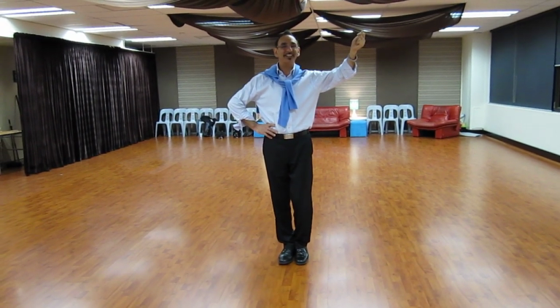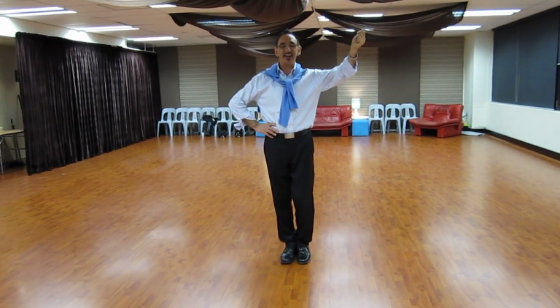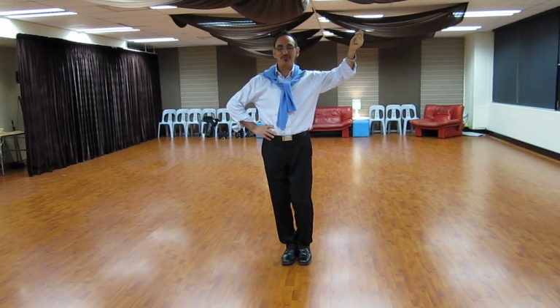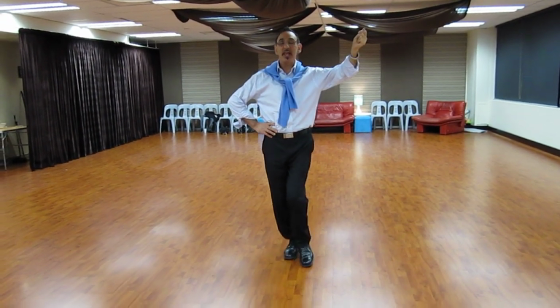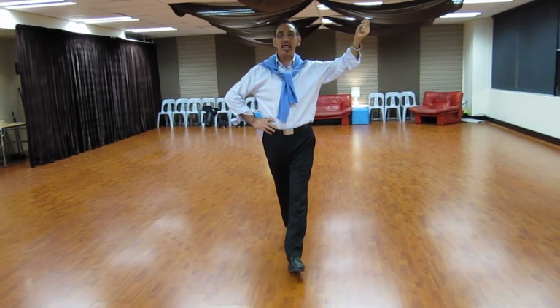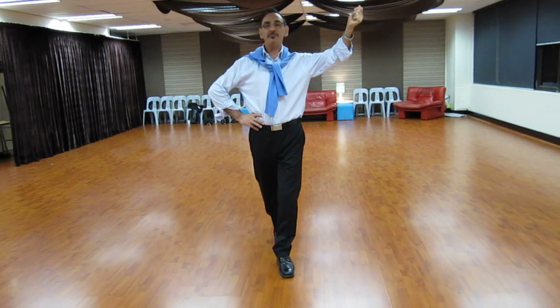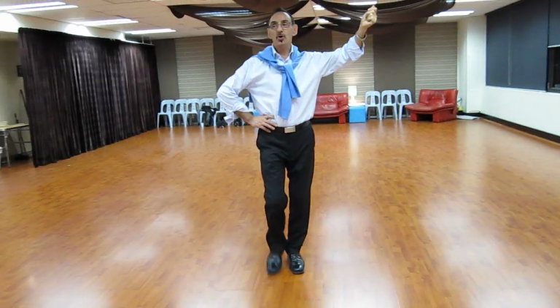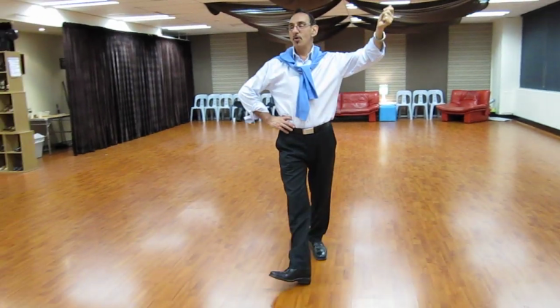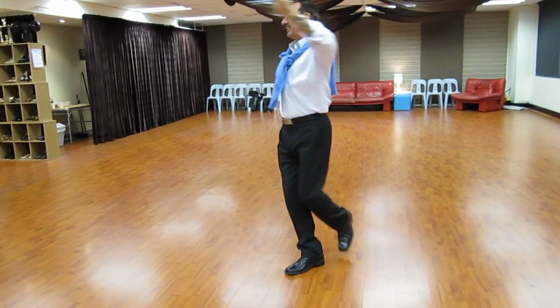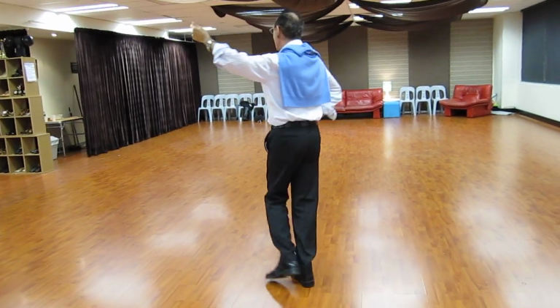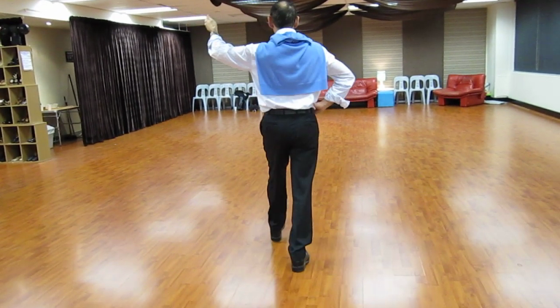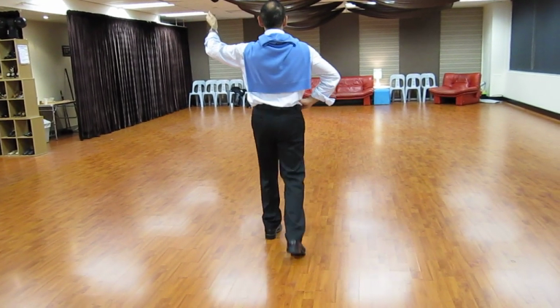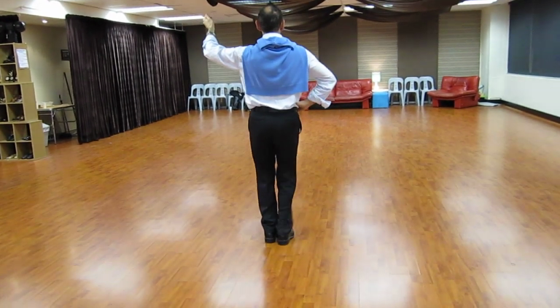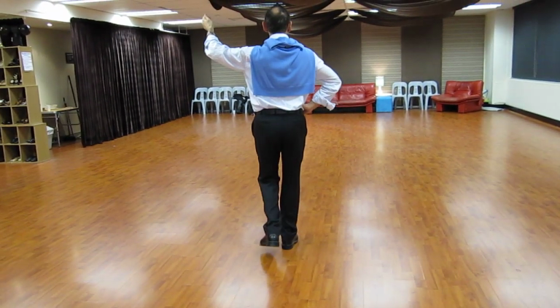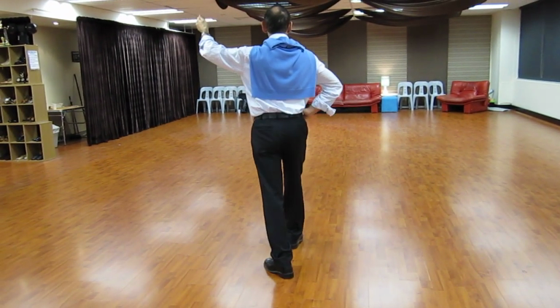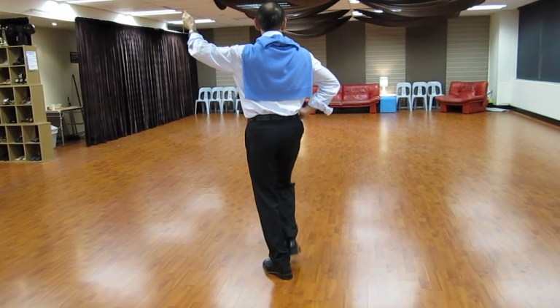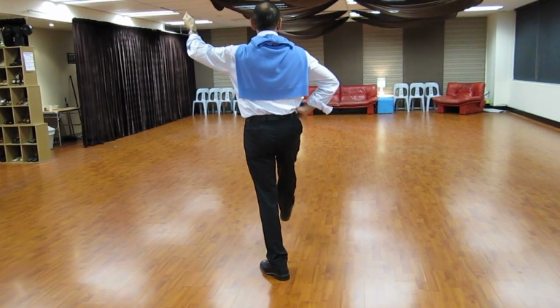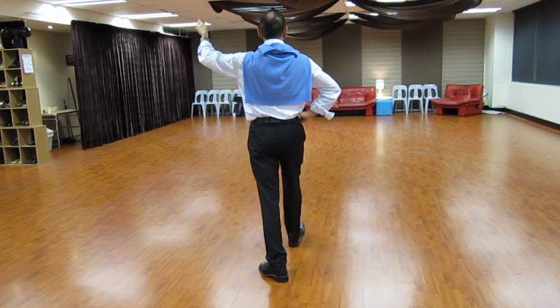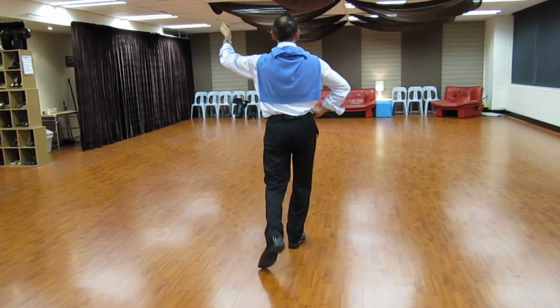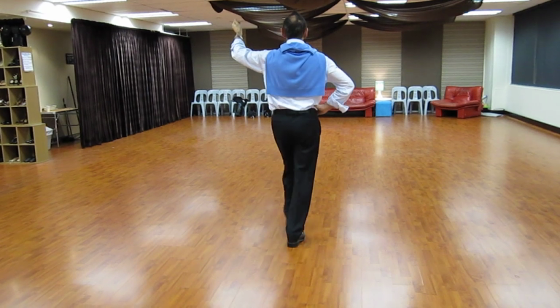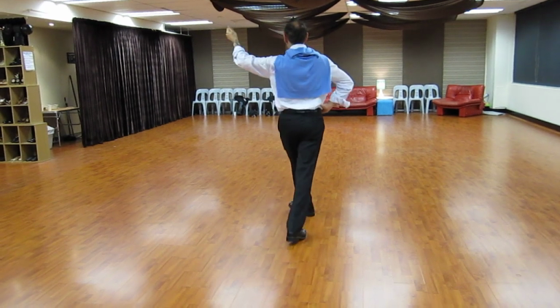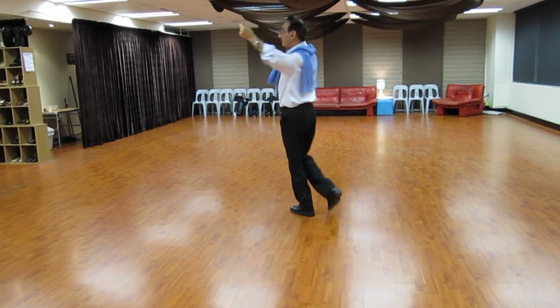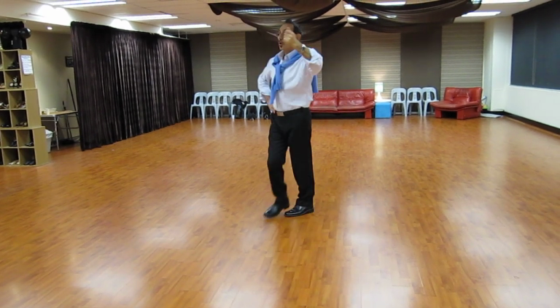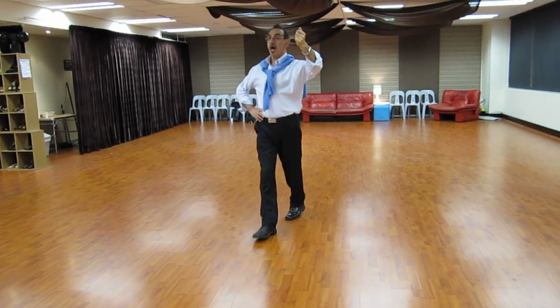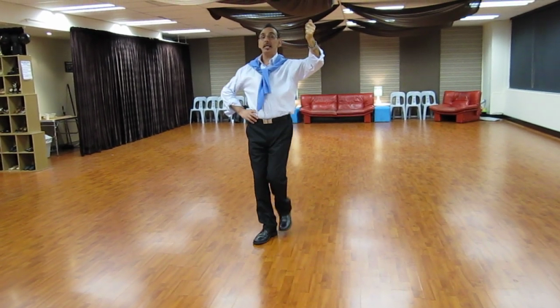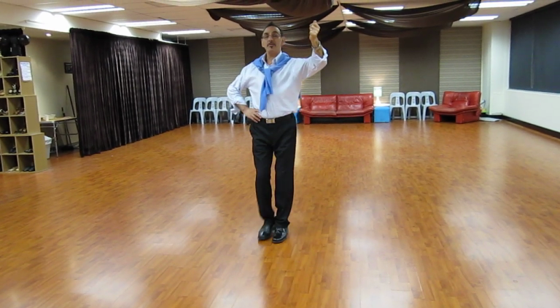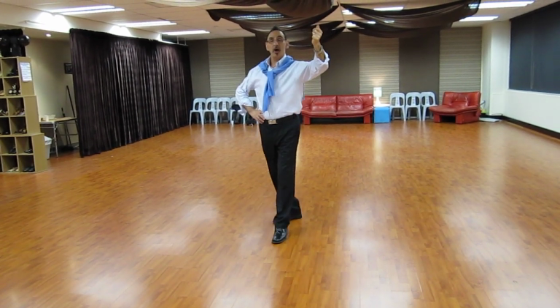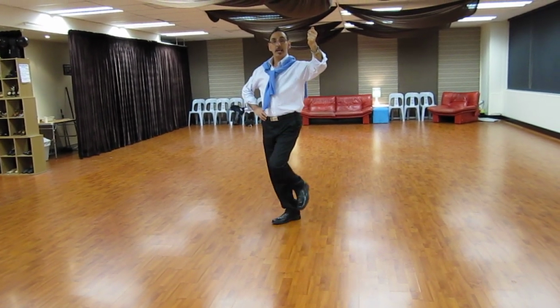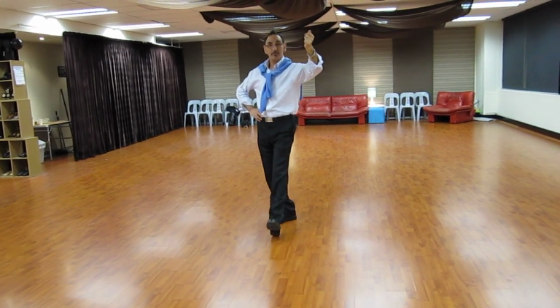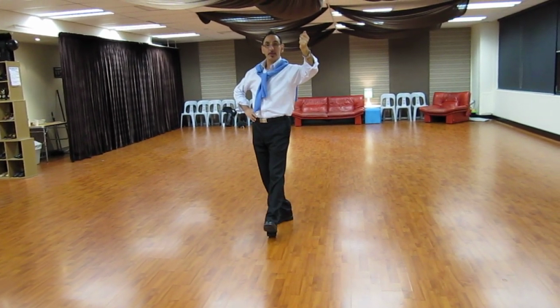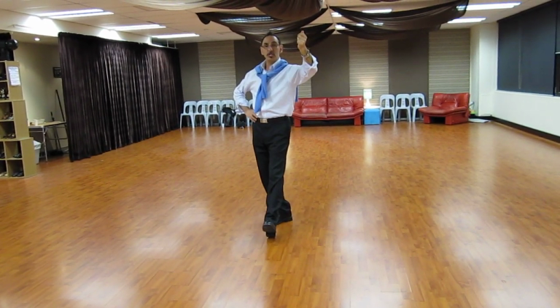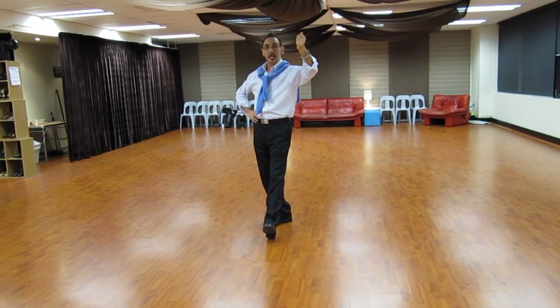And here we go. Left foot. Left, right, left, right, left, right, right, left, right, left. Now we're going to turn to the left.